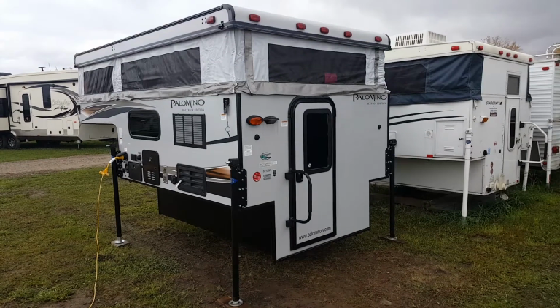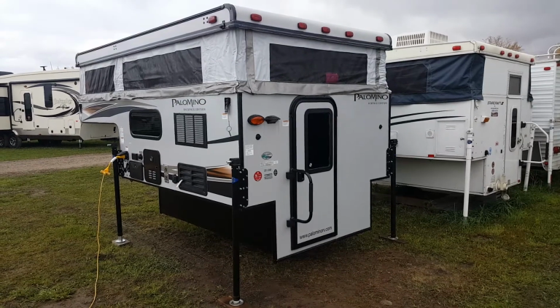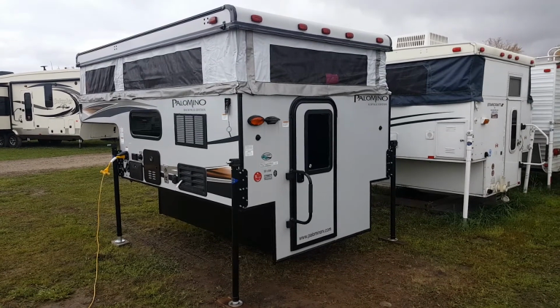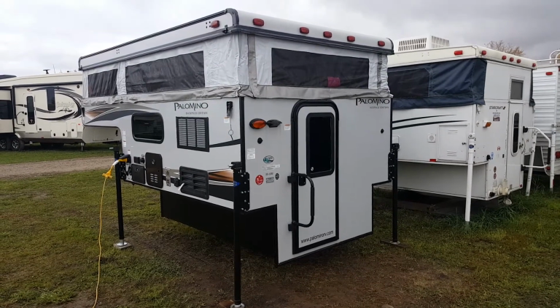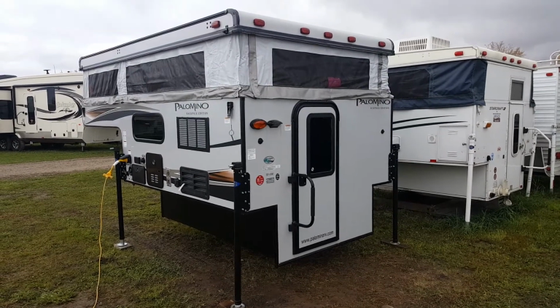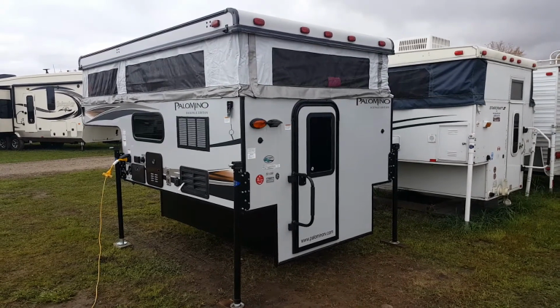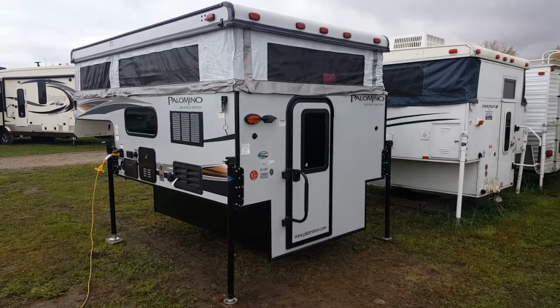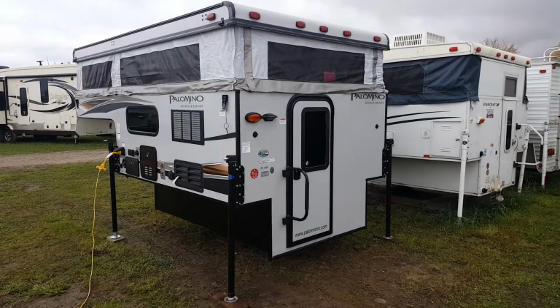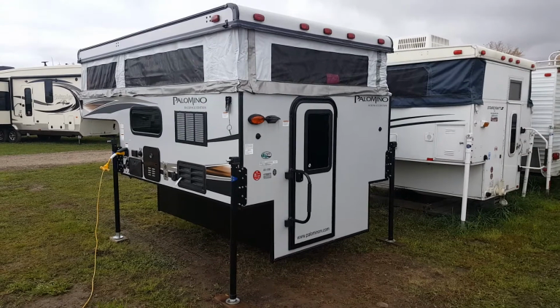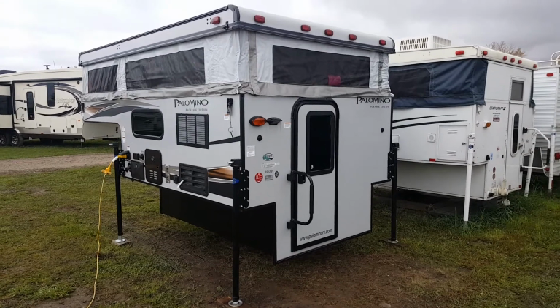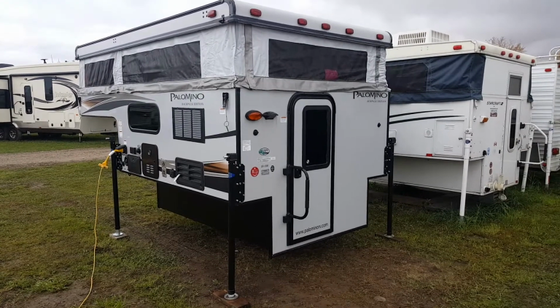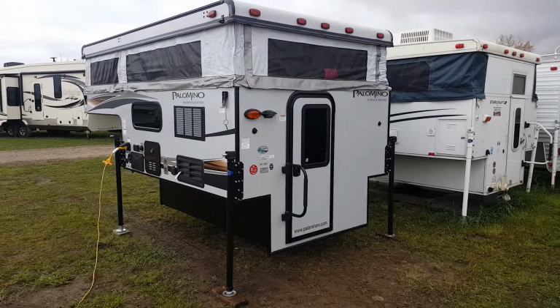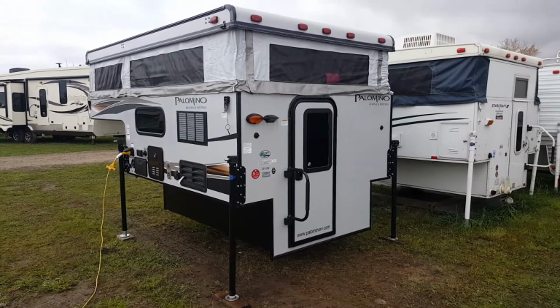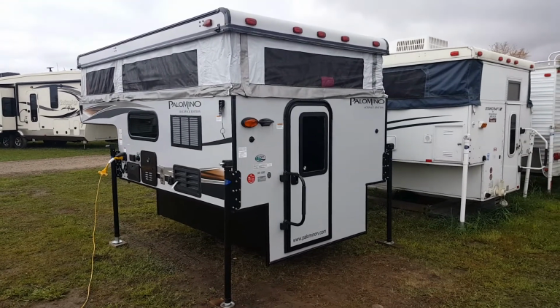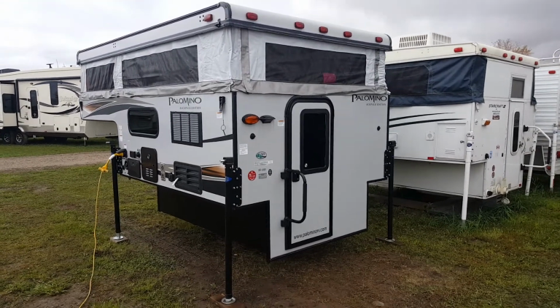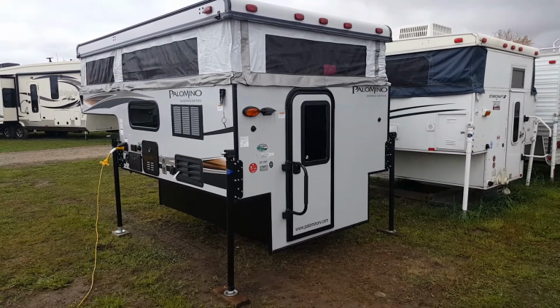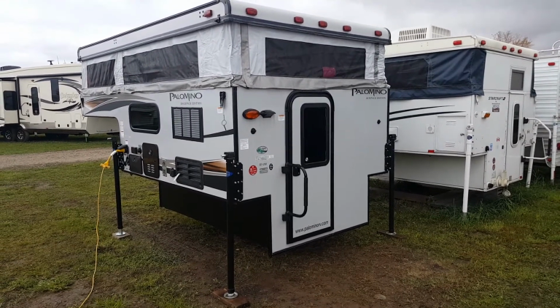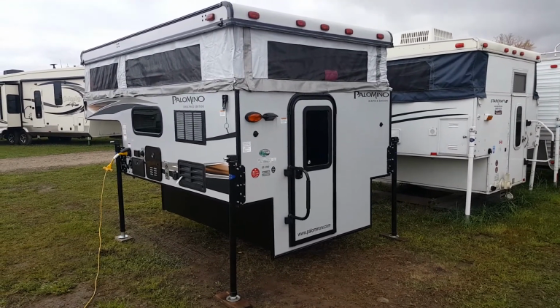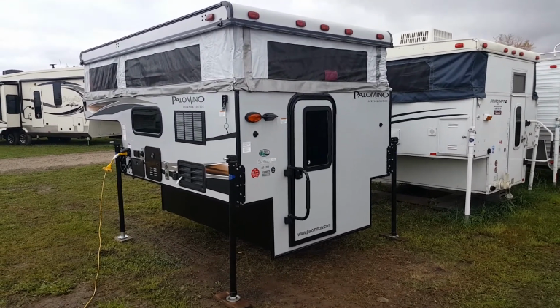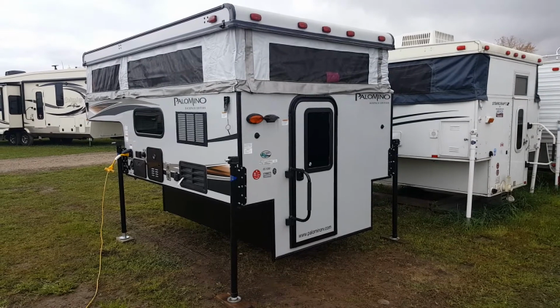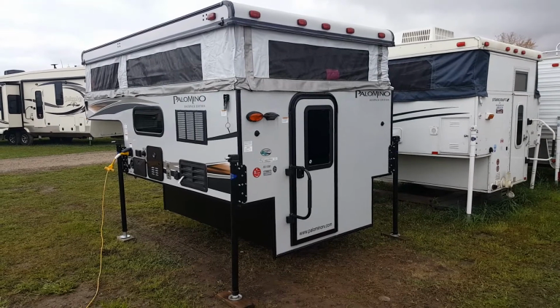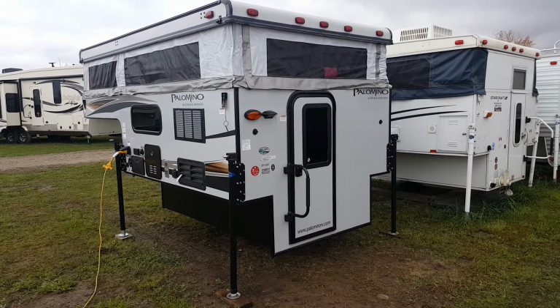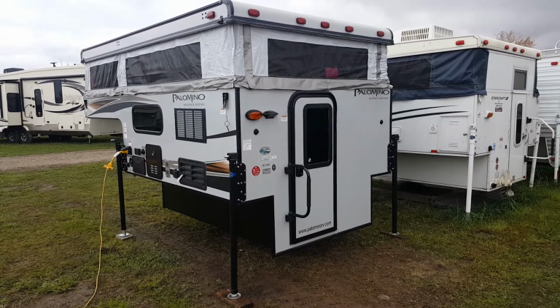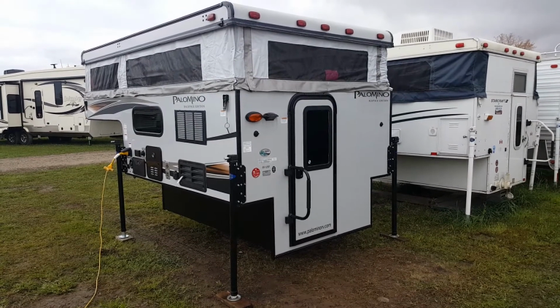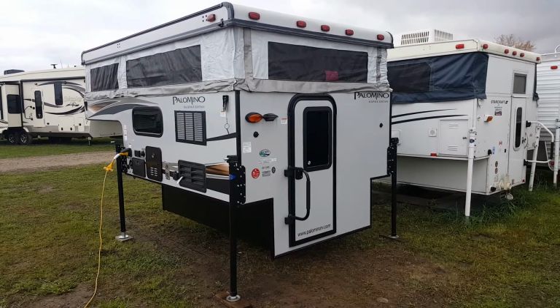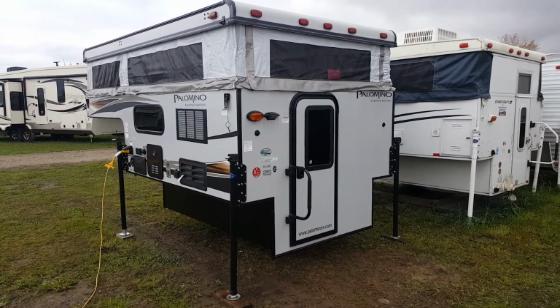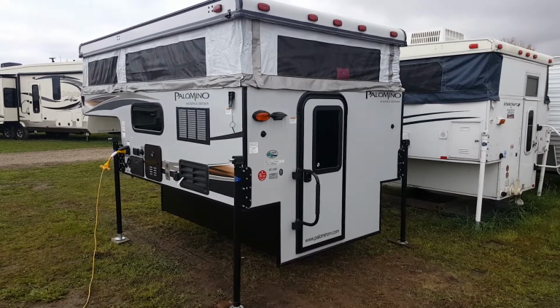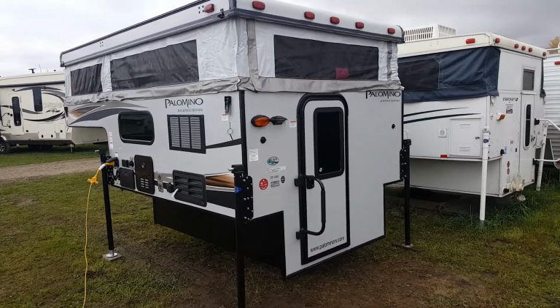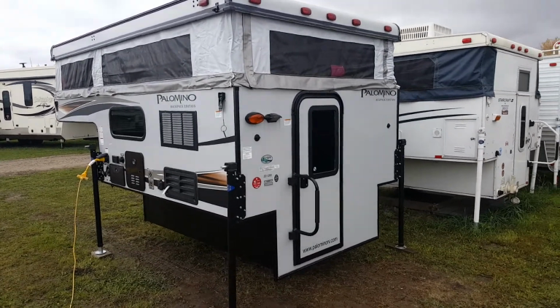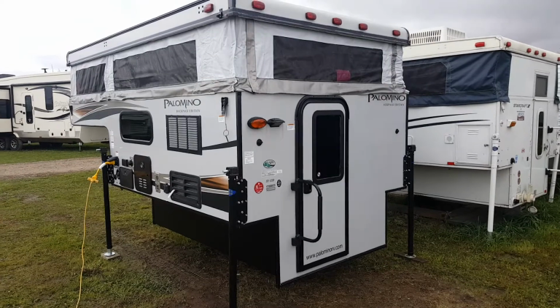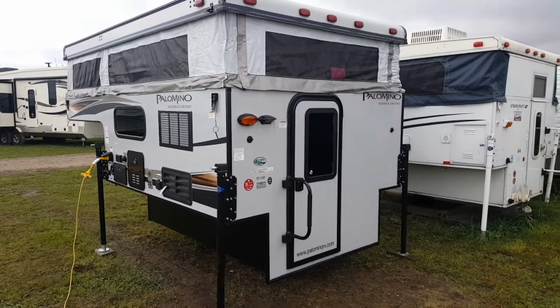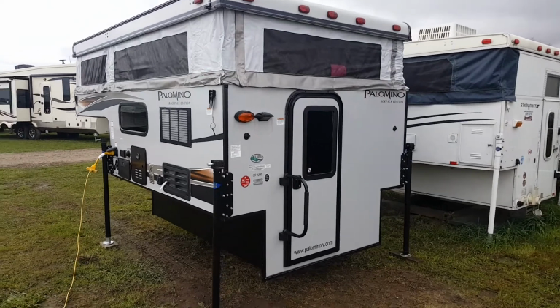Hey everyone, Jonathan Allum here from Campwood RV in Stratford, Ontario. Today I'm here to show you through the 2018 Palomino Backpack SS1200. It's an 8-foot pop-up truck camper made by Palomino RV, and this one will work in a 6.5 or 8-foot box.